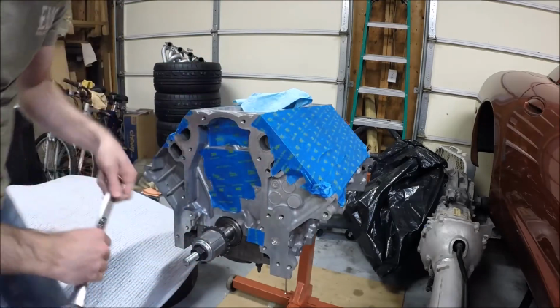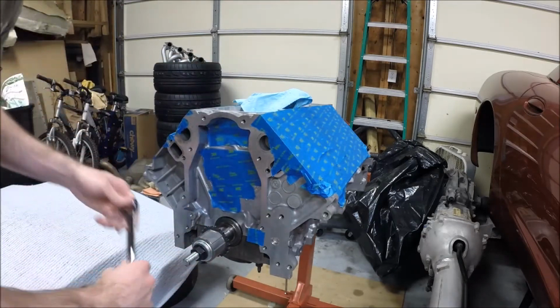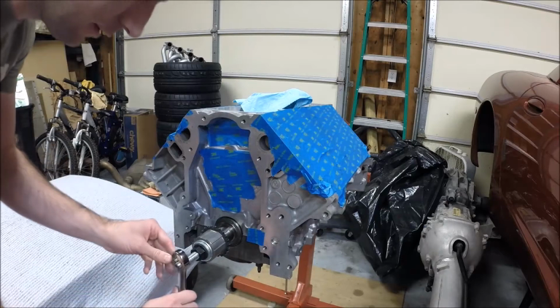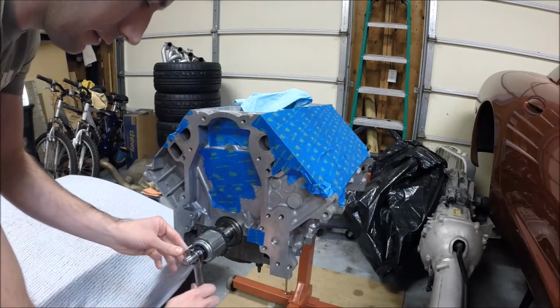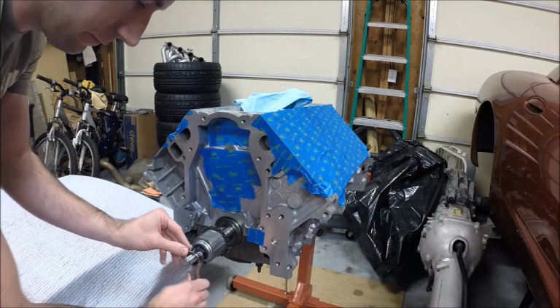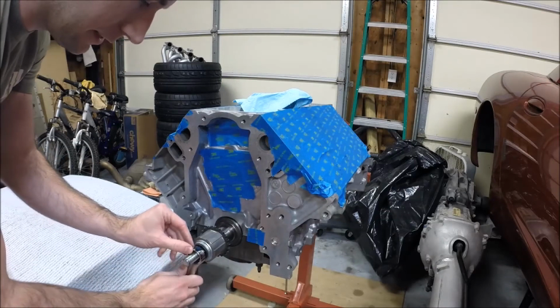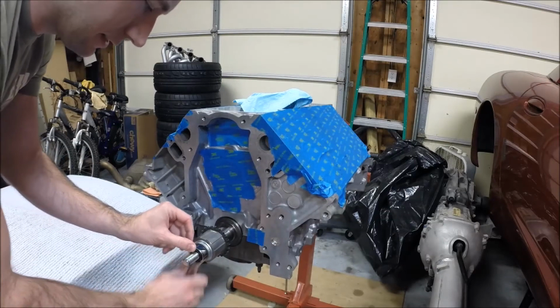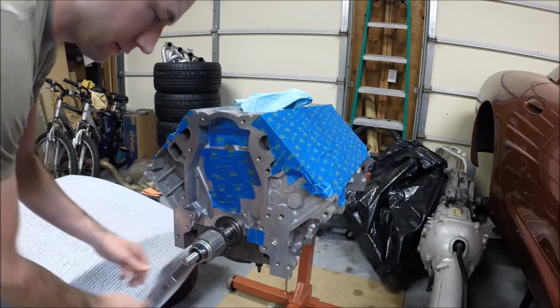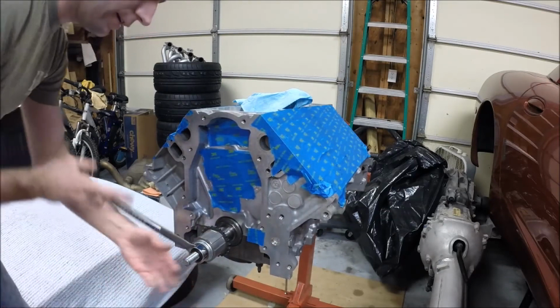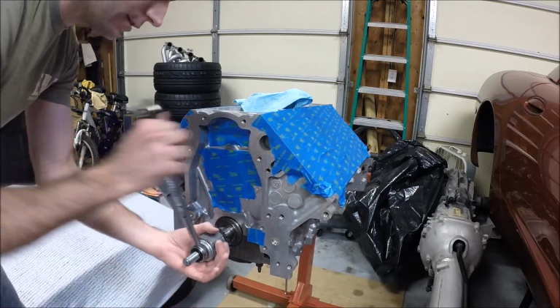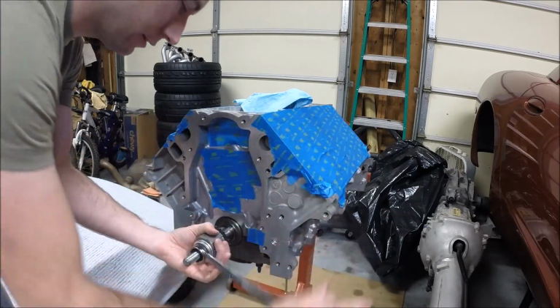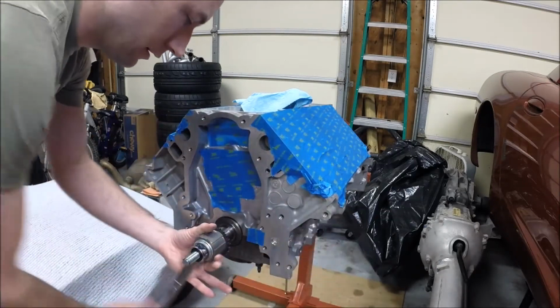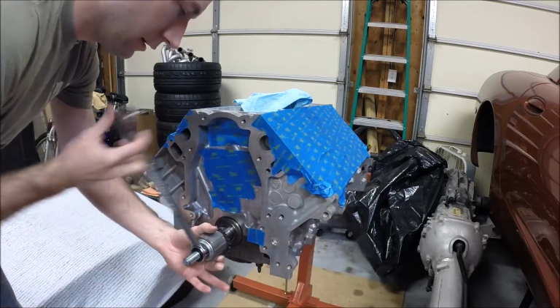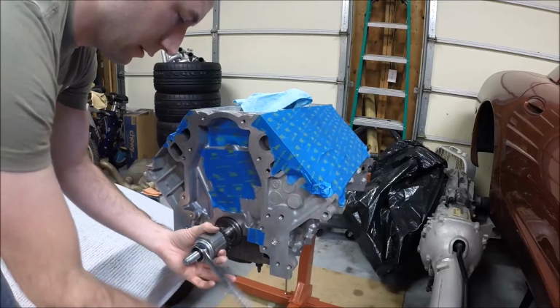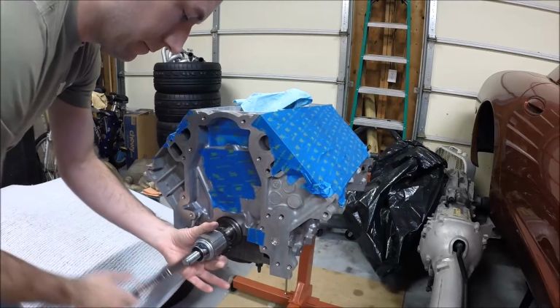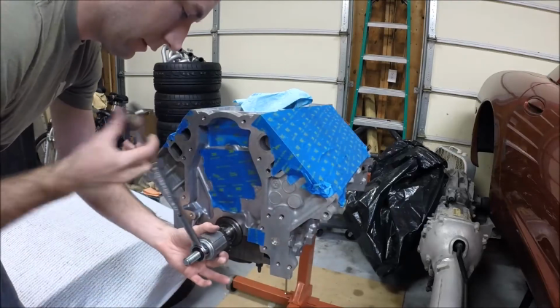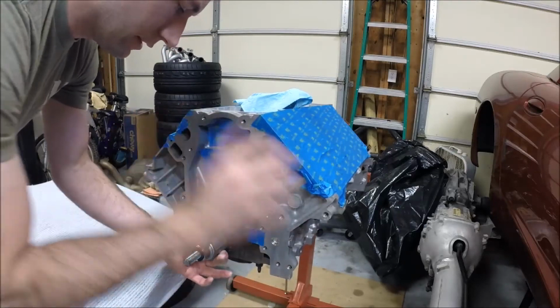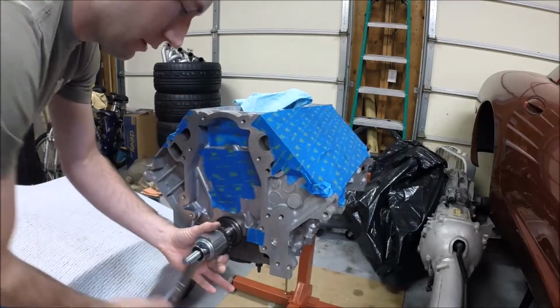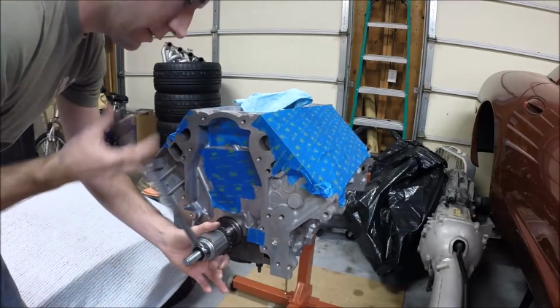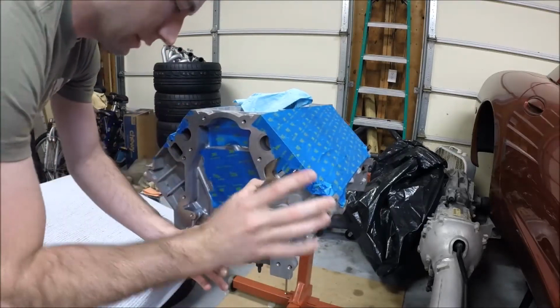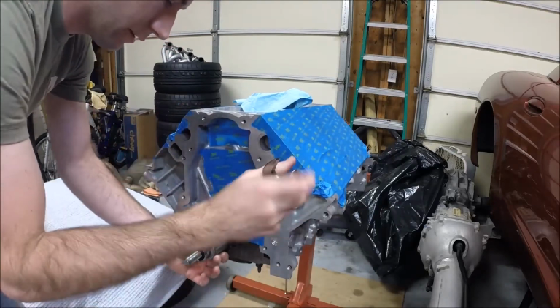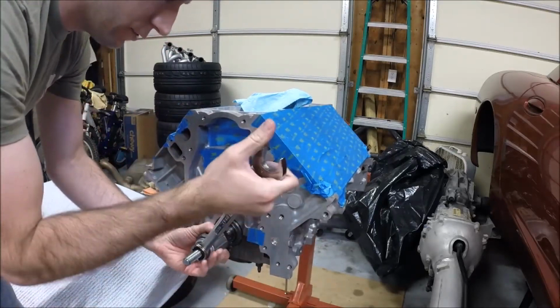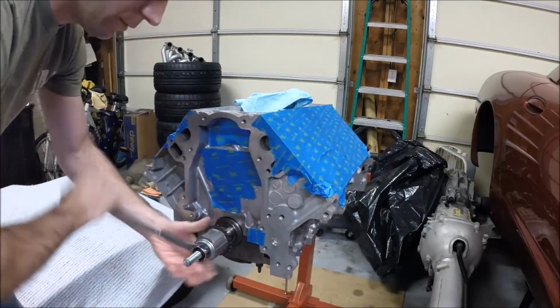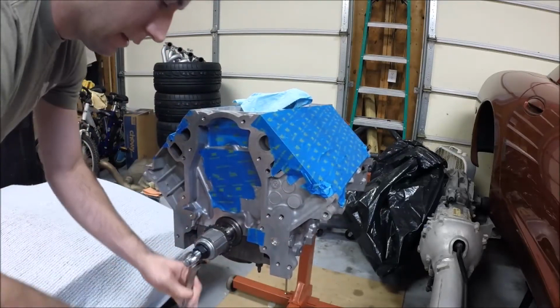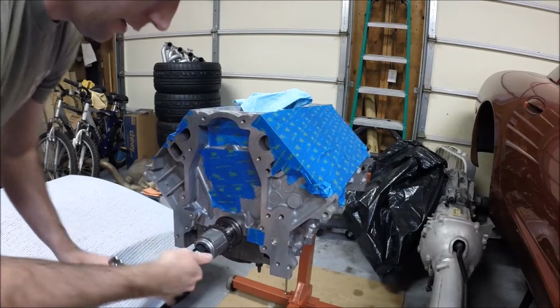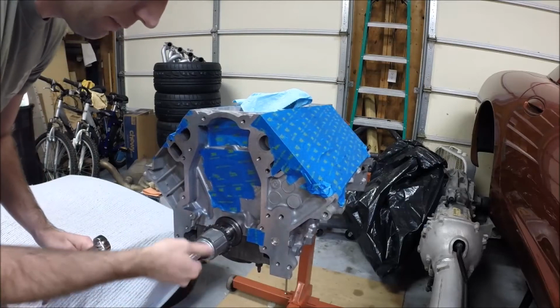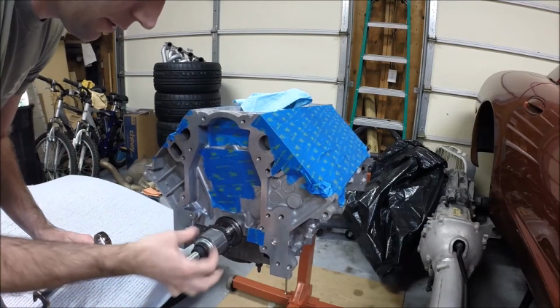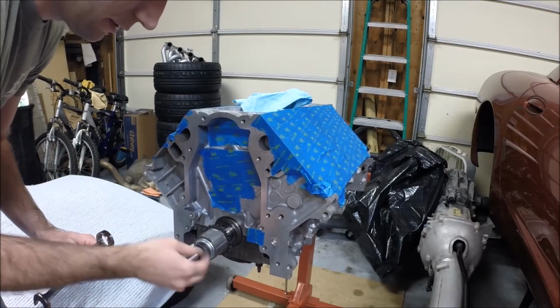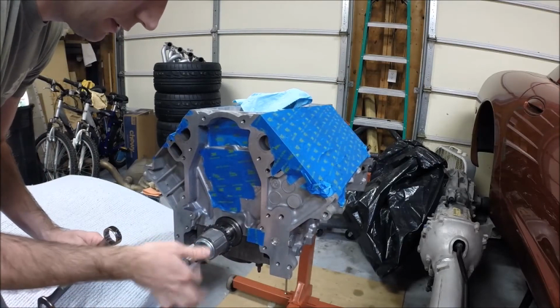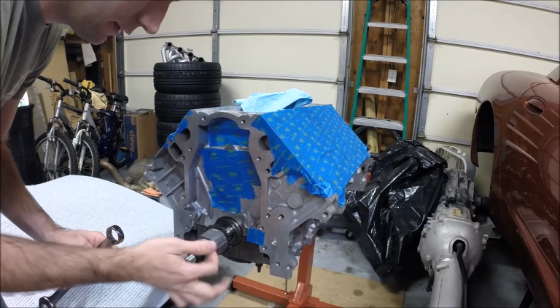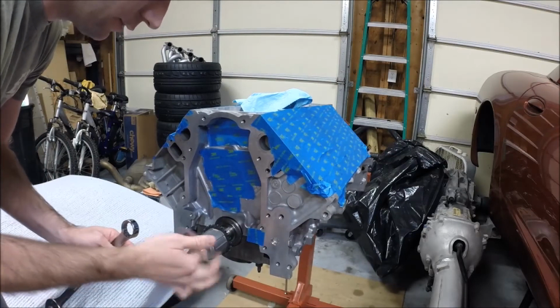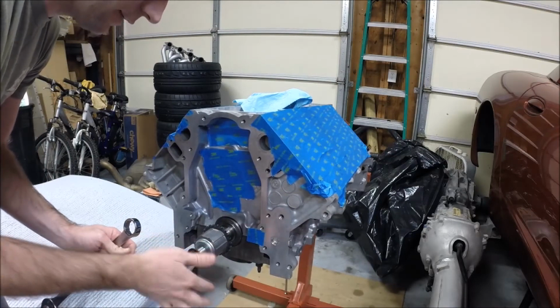This is a 15/16ths nut. You can see it starts pressing that on there without too much trouble, but then we bottom out with the crankshaft.